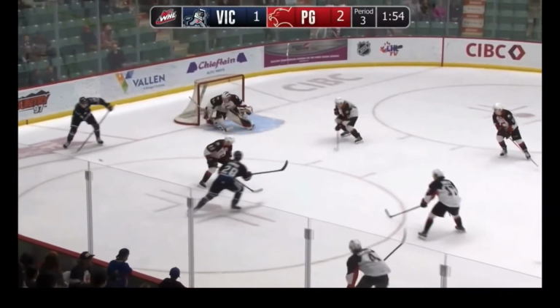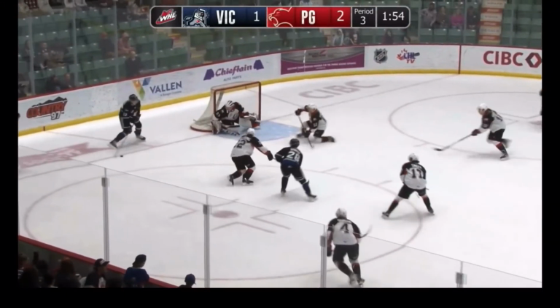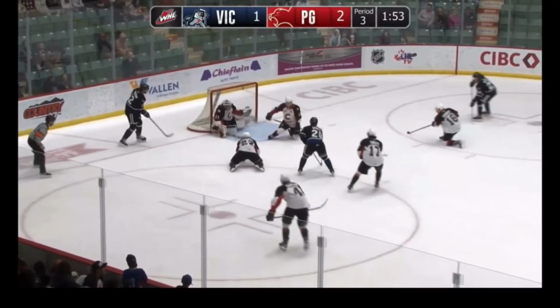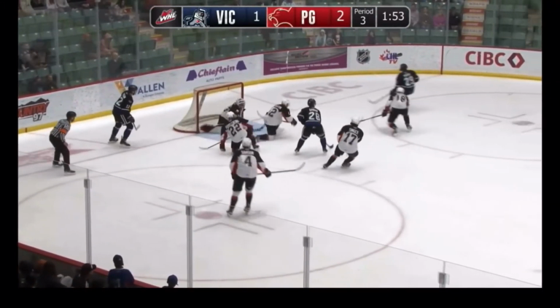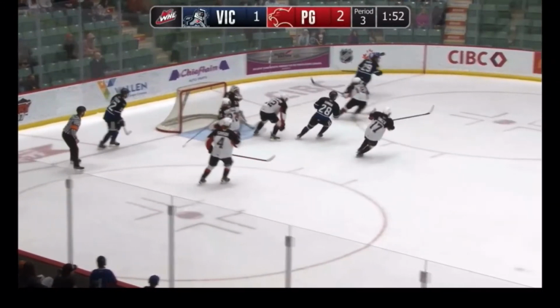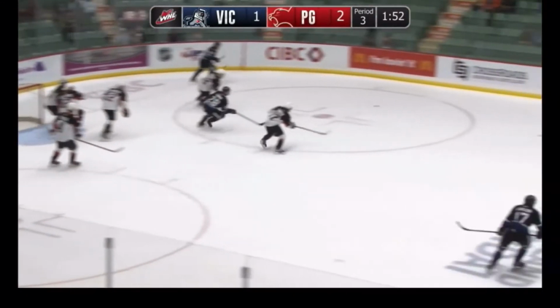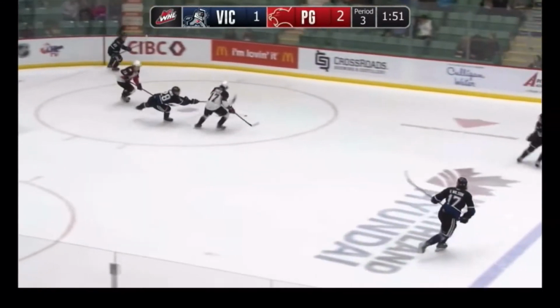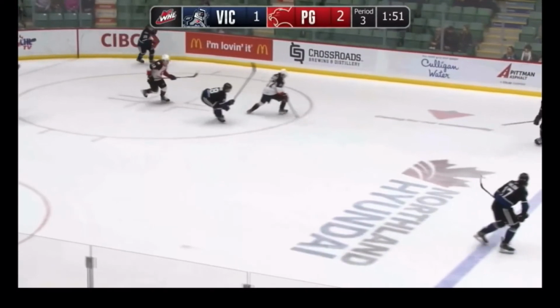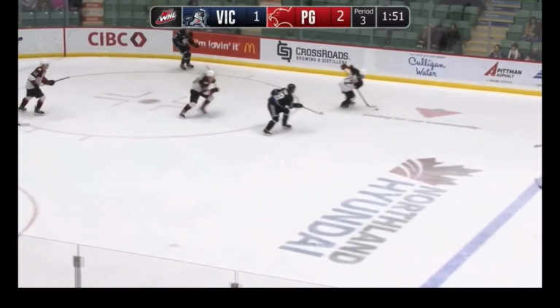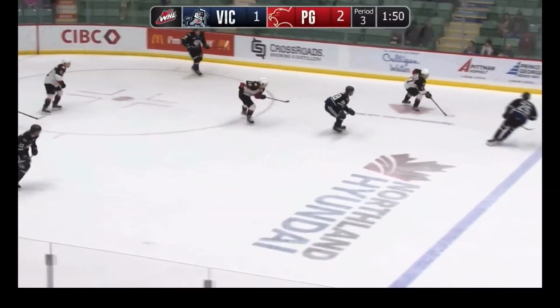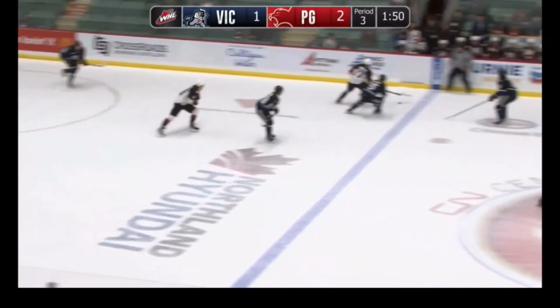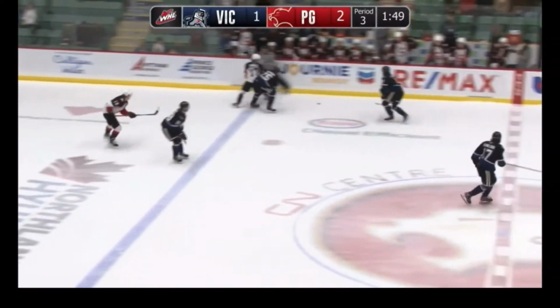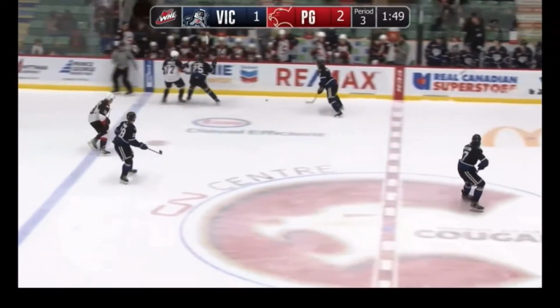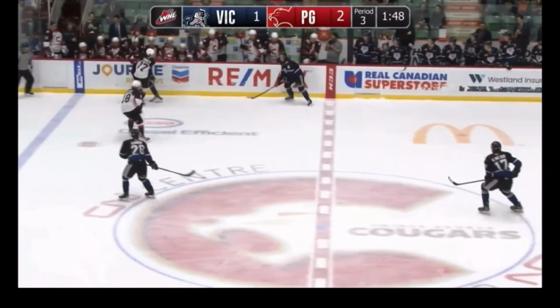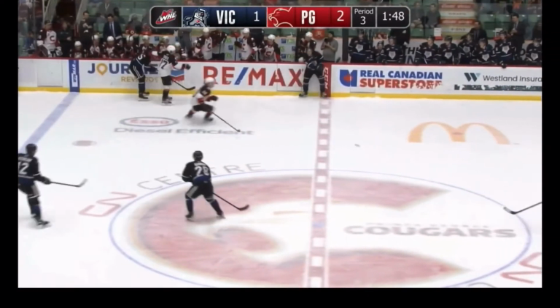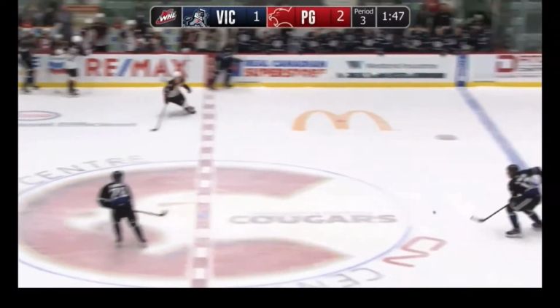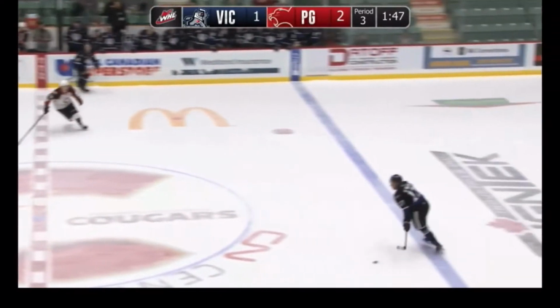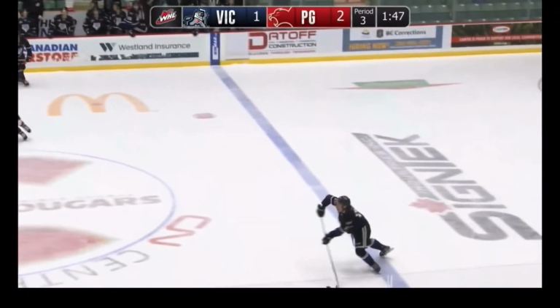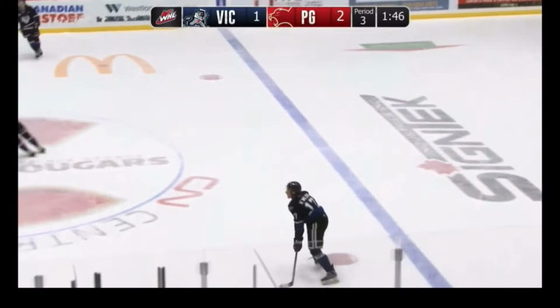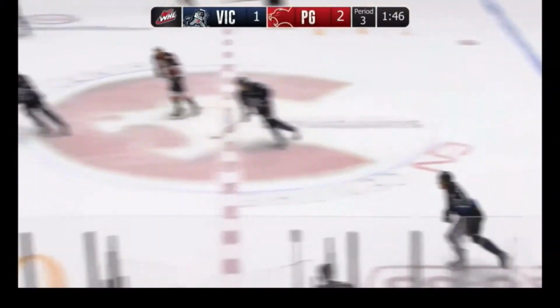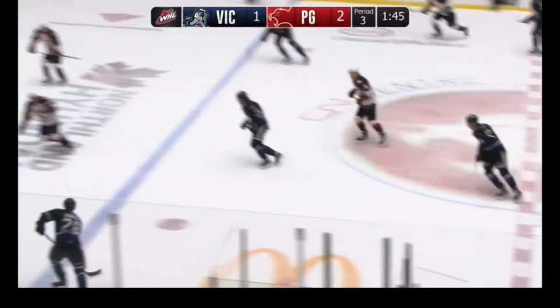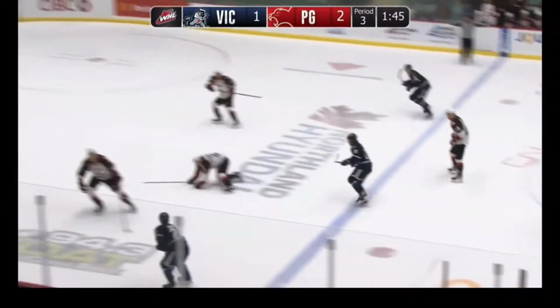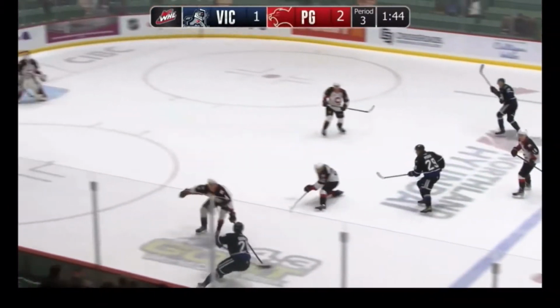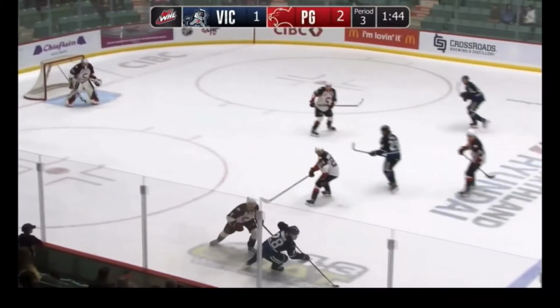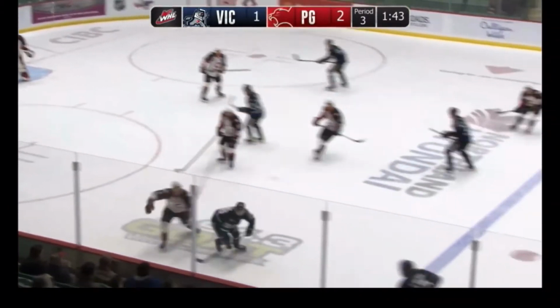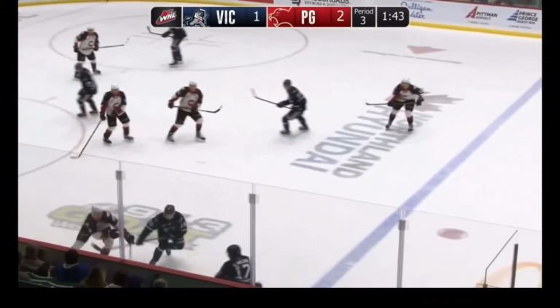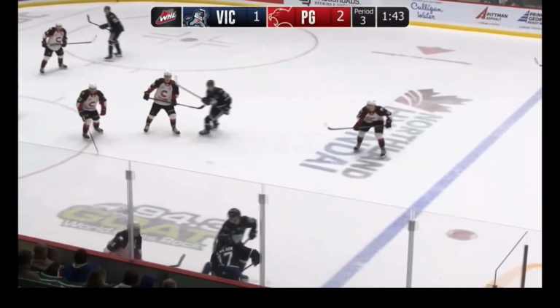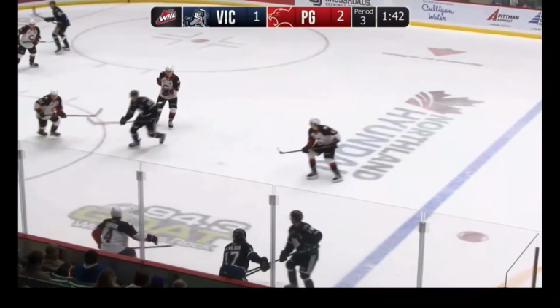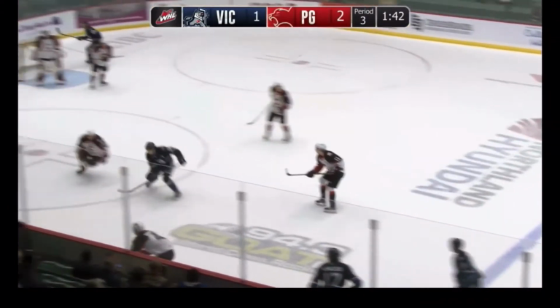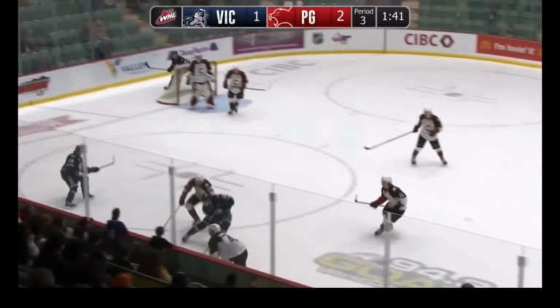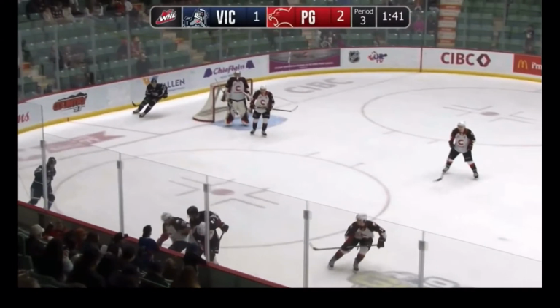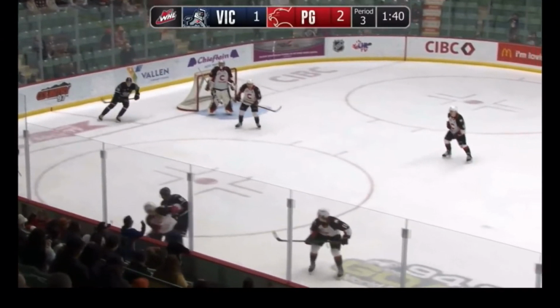Wyatt Wilson jumped up the blue line to keep the puck in. Gannon left wall, side of the net. Patrician — pass across. Miss Peach at the net. The net is empty now. Singer skates it out to center but he was checked. Palmer's on the bench. Sticks on five with 1:44 to go — Prince George leading 2-1.